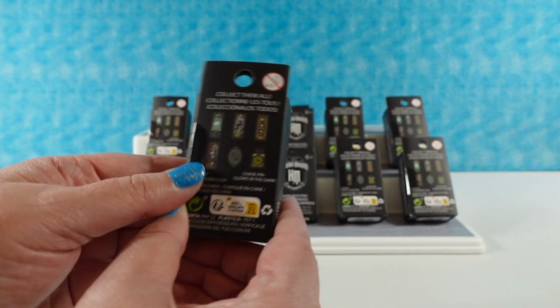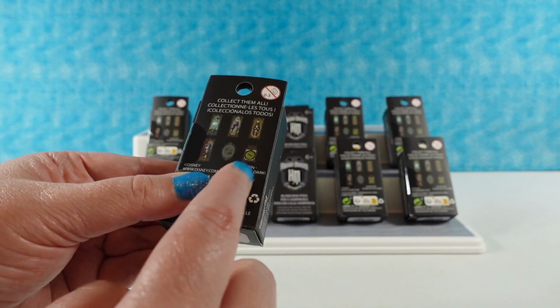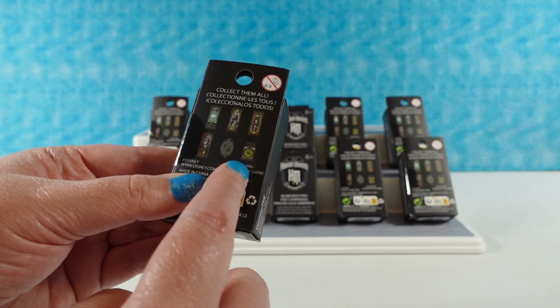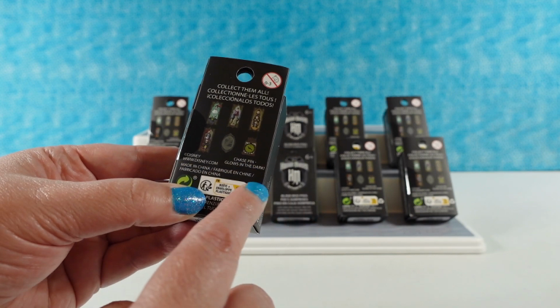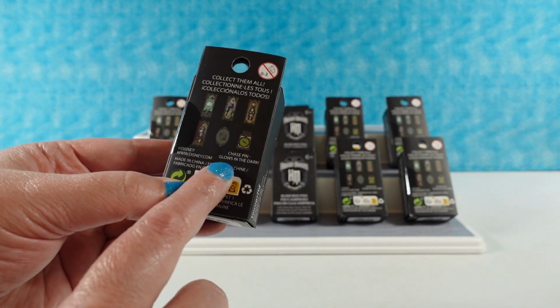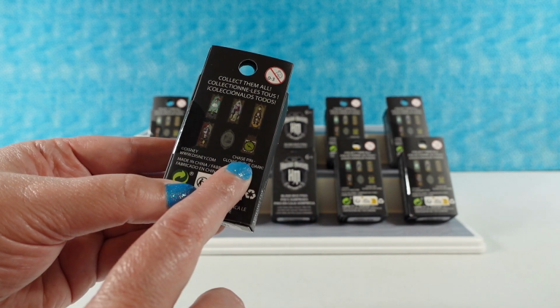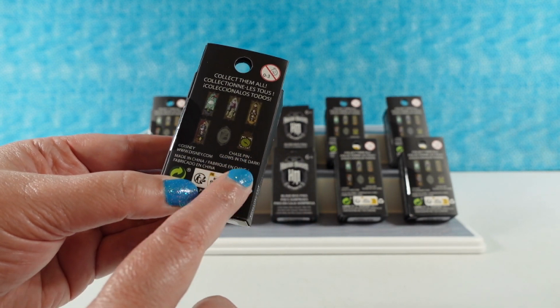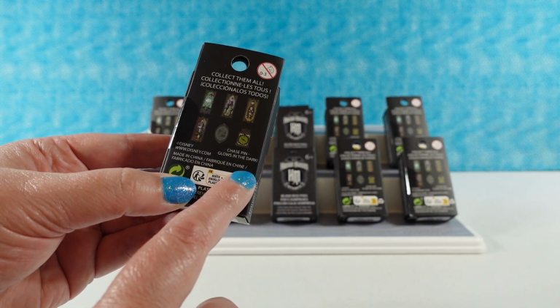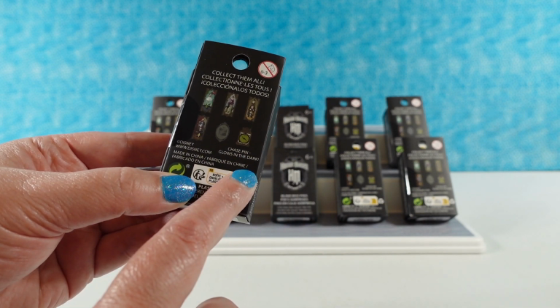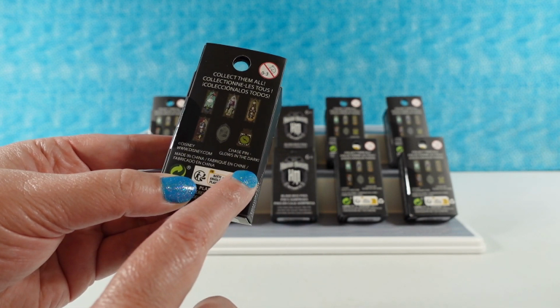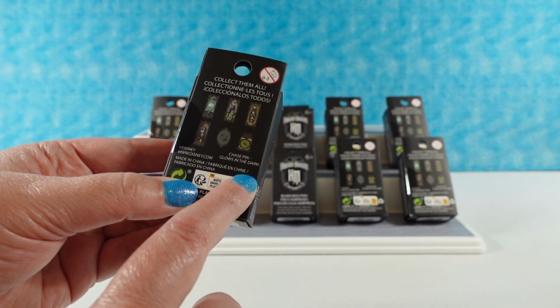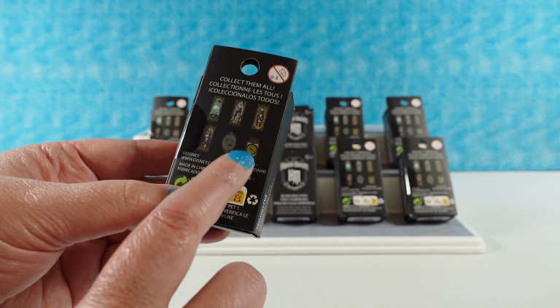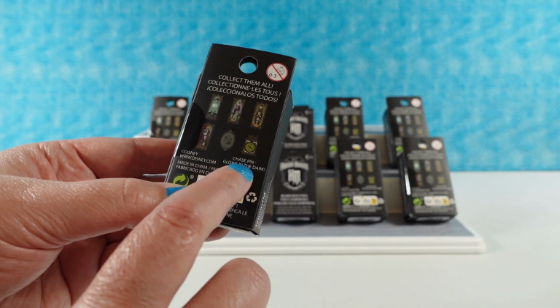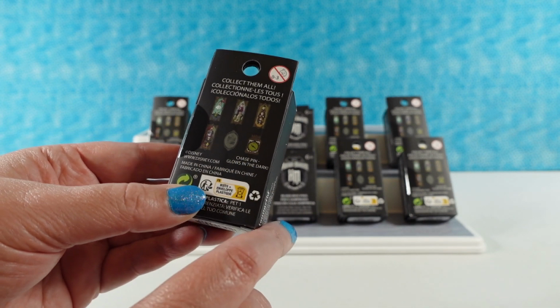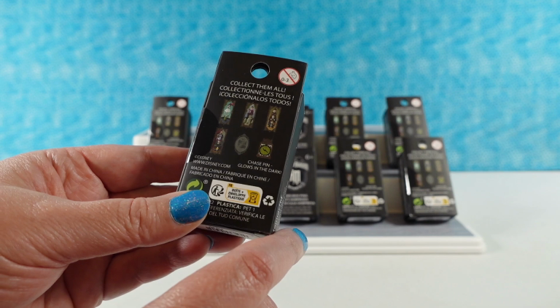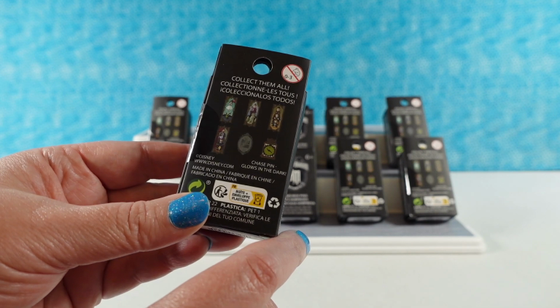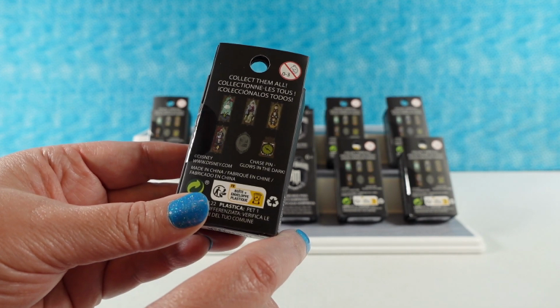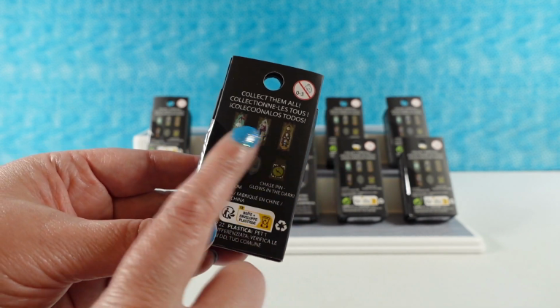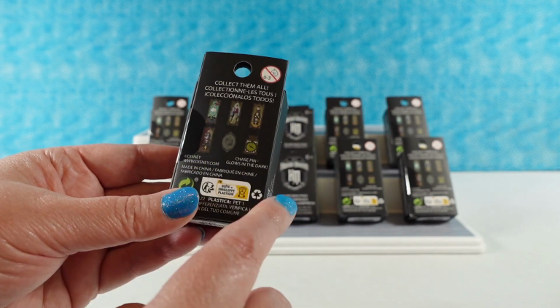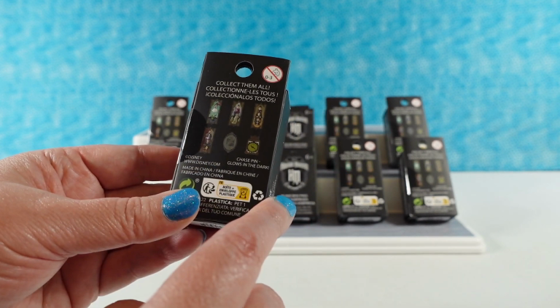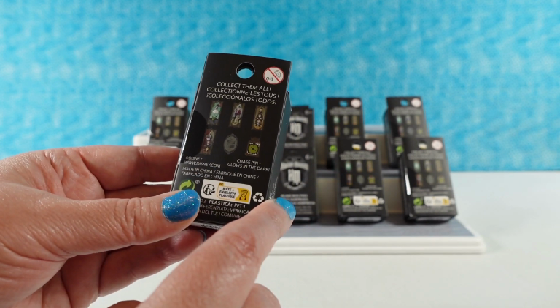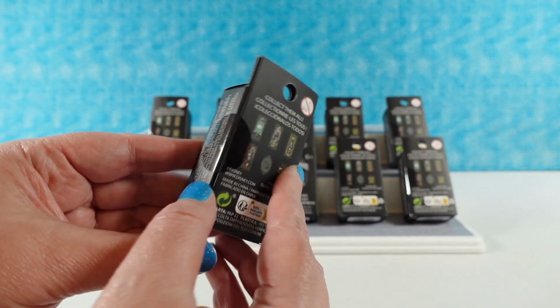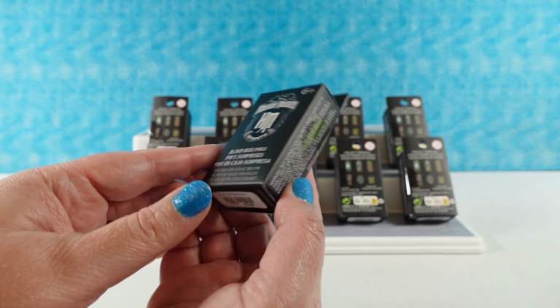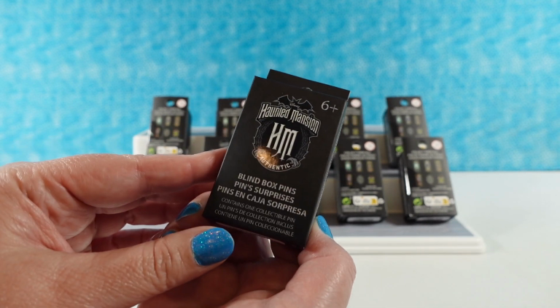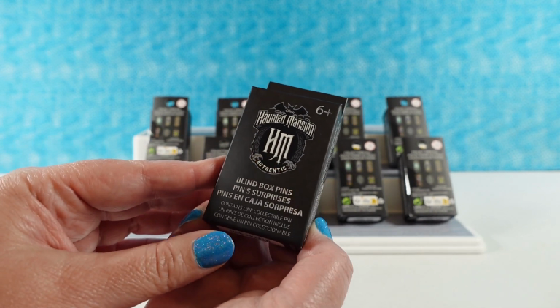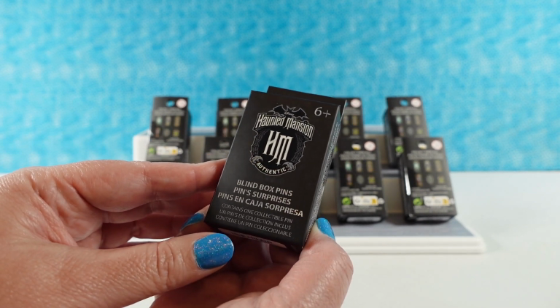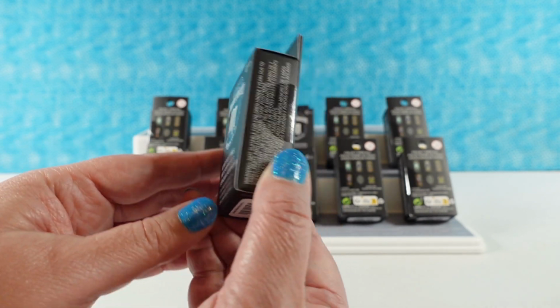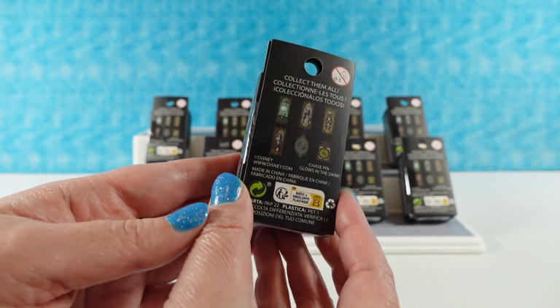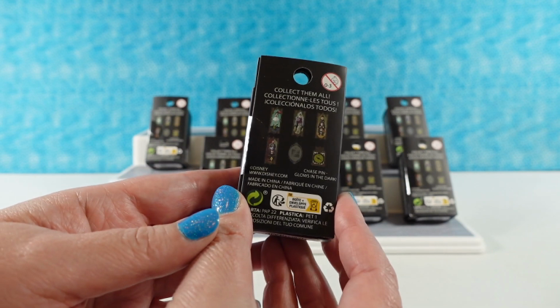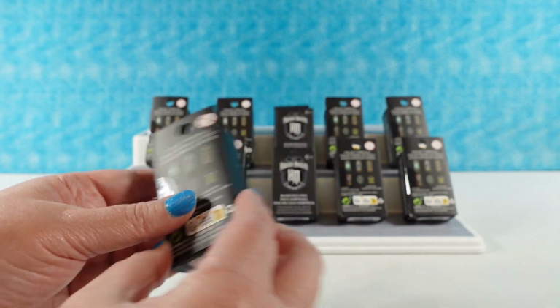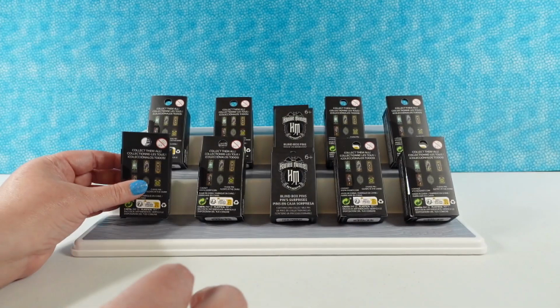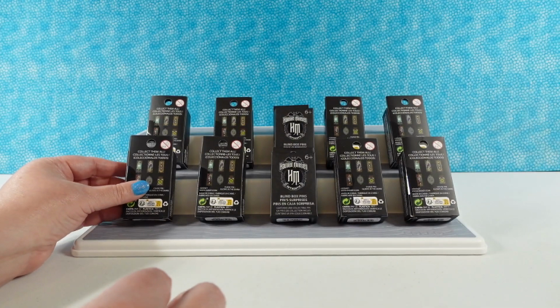So we have the clock, which is unfortunately a chase pin that glows in the dark. I really hope we get that because I want all six of them. But we have ten packs, so ten chances to get the full set.